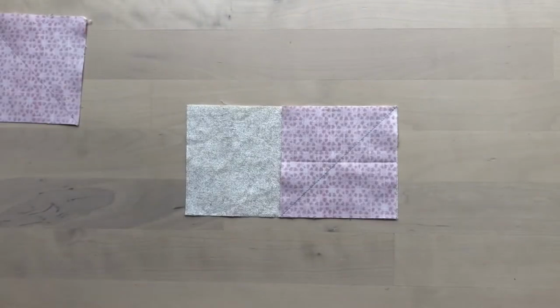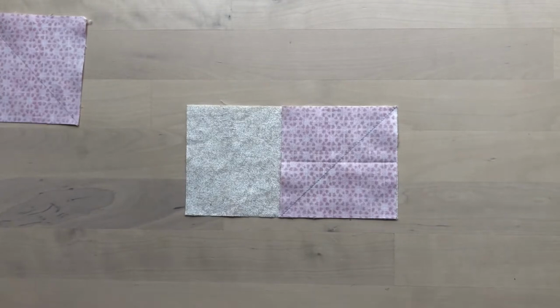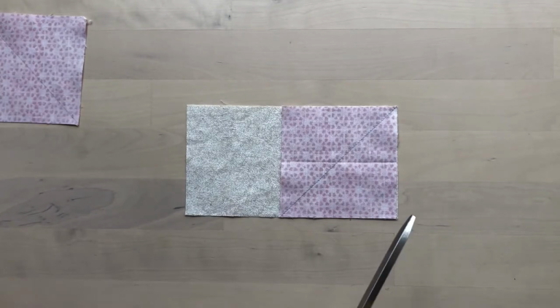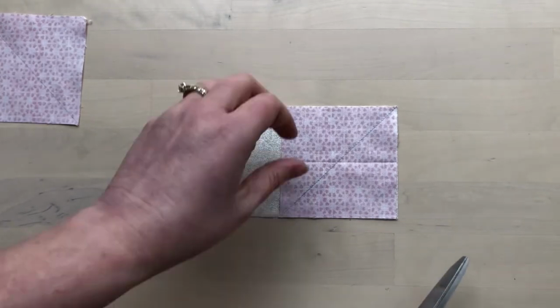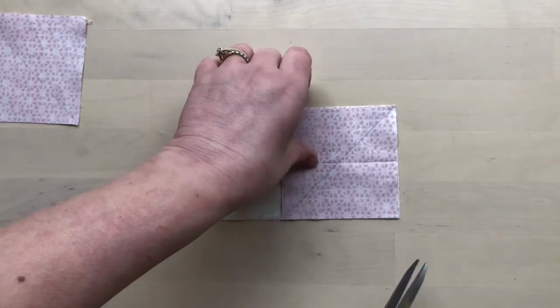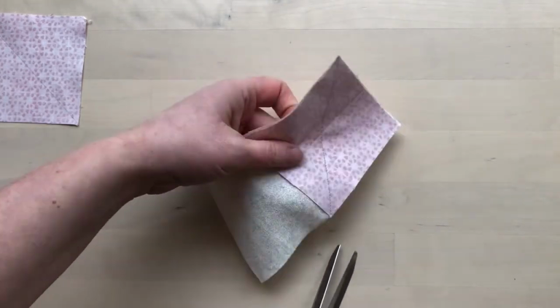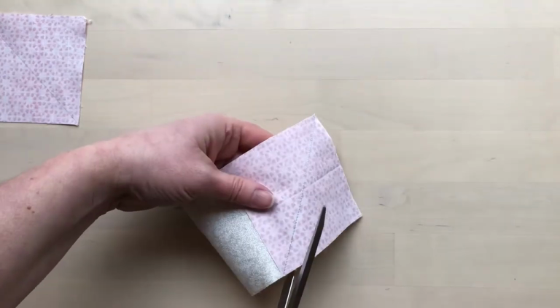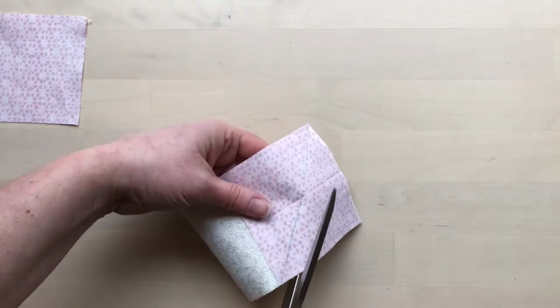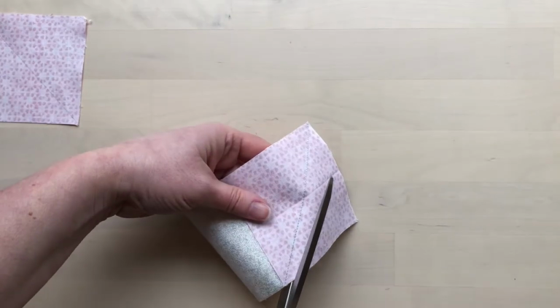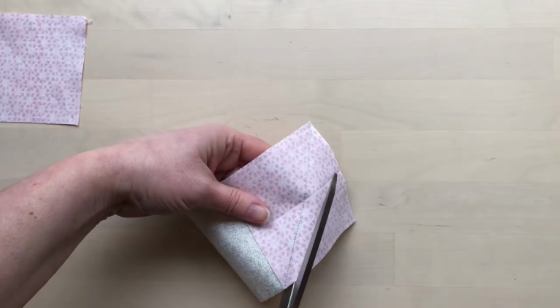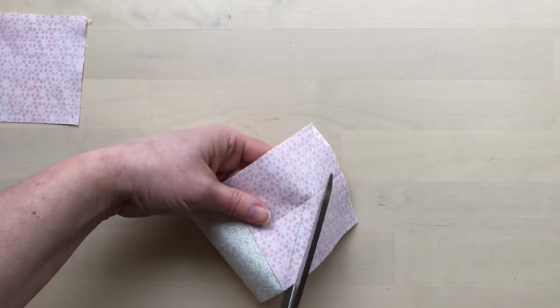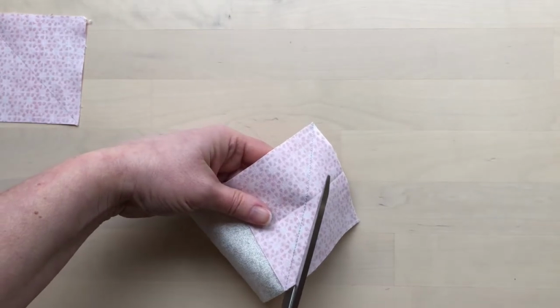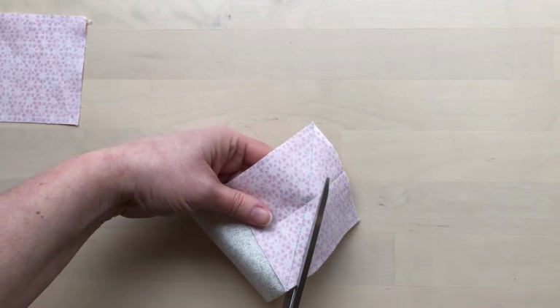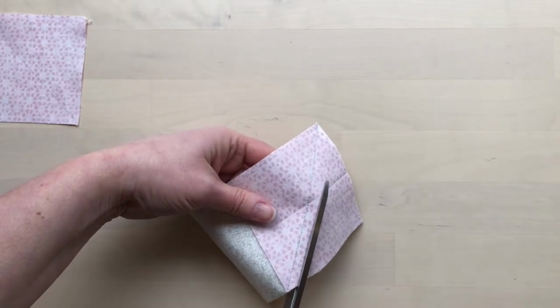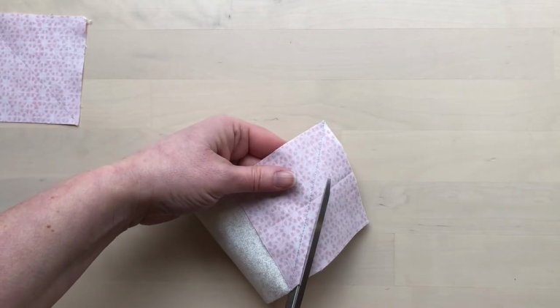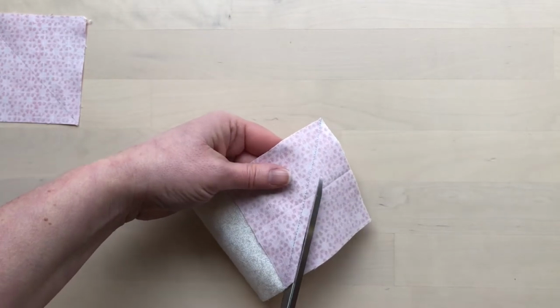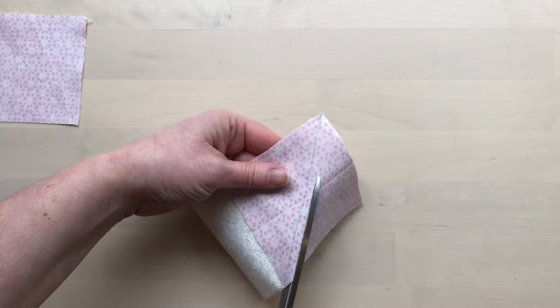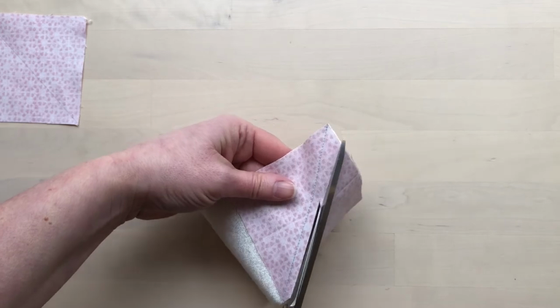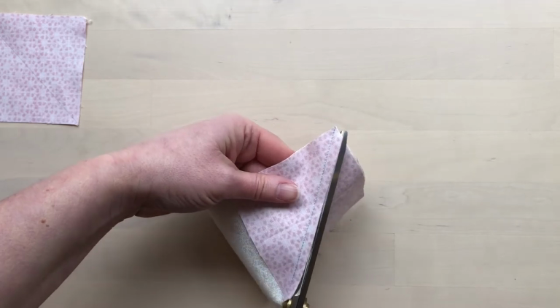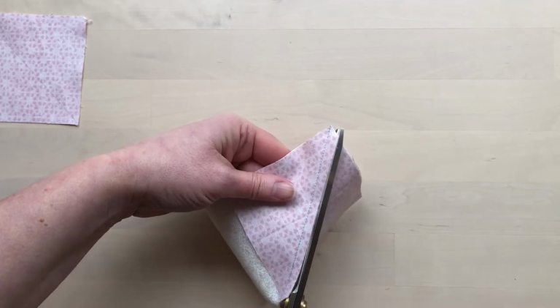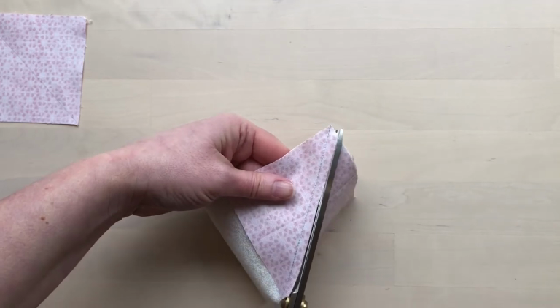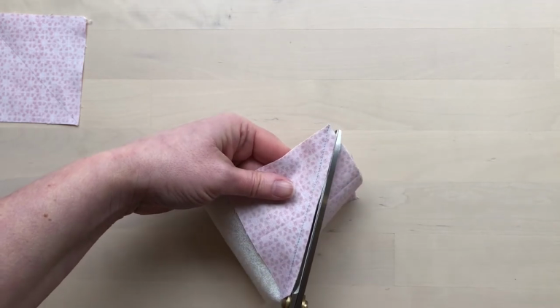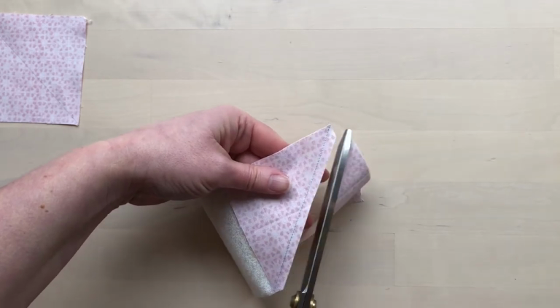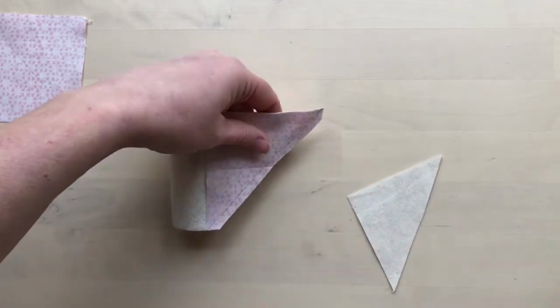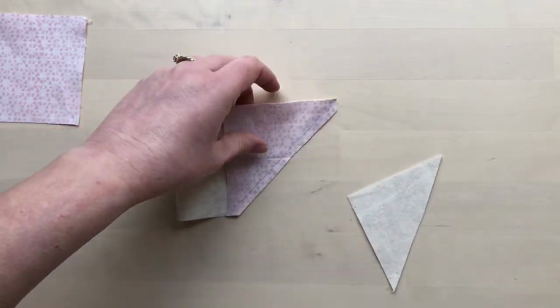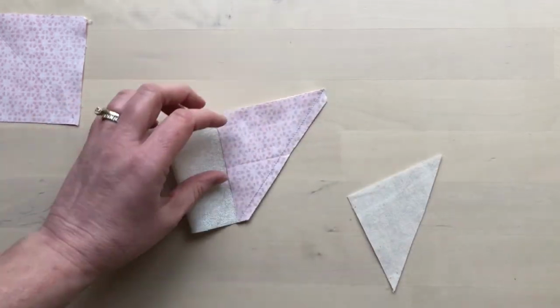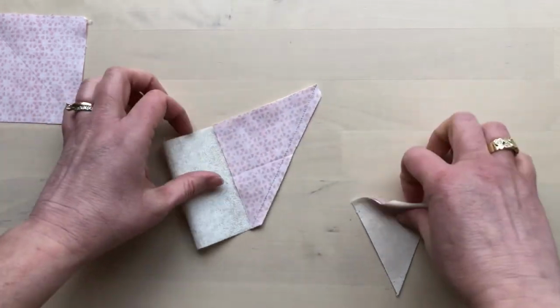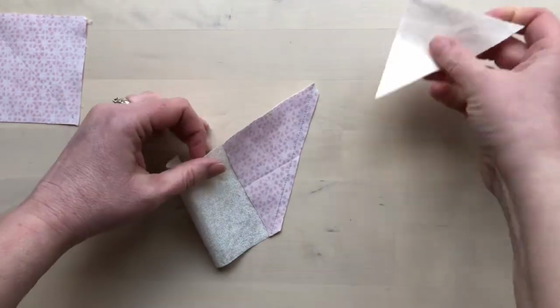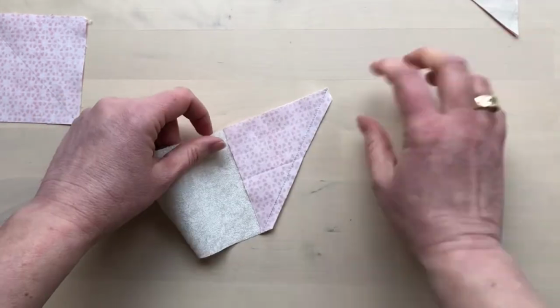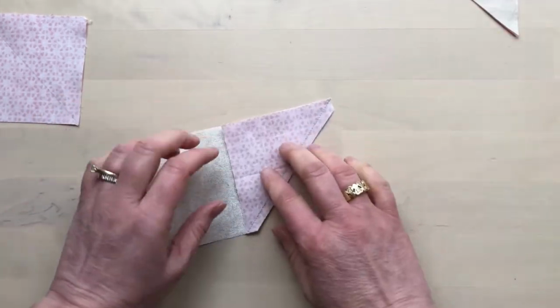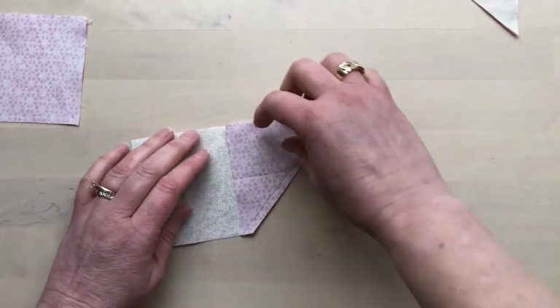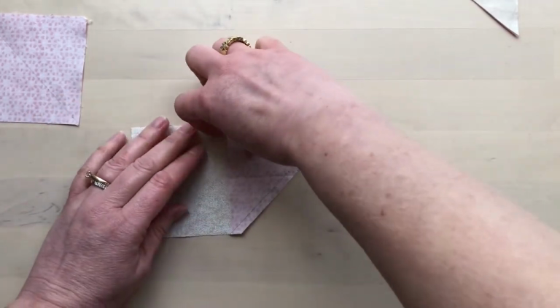When the stitching is done, trim off the corner with scissors or a rotary cutter. The corner won't be needed and can be saved for another project.